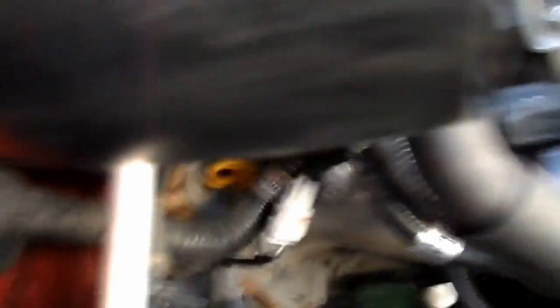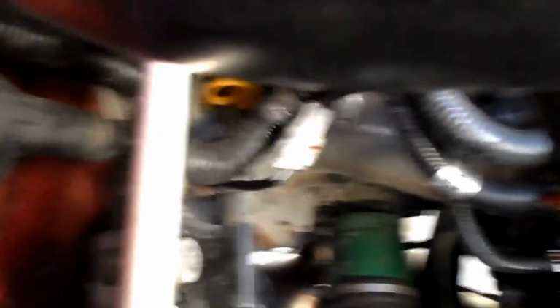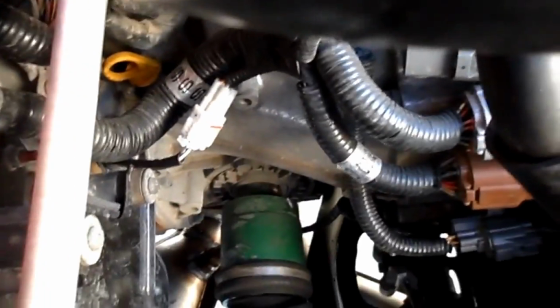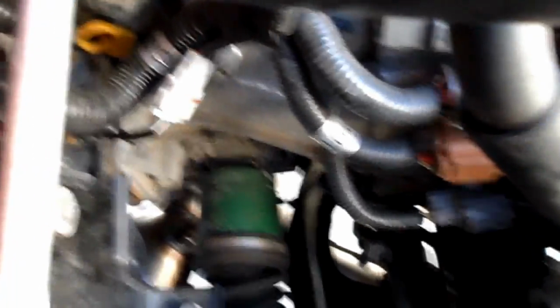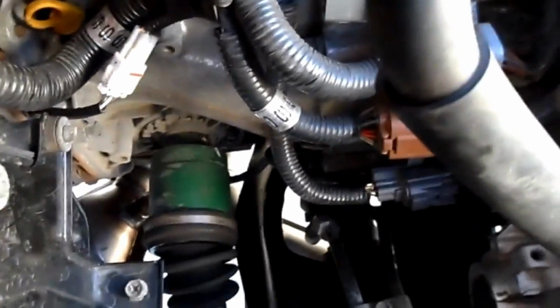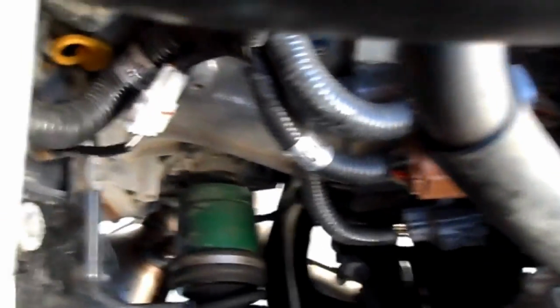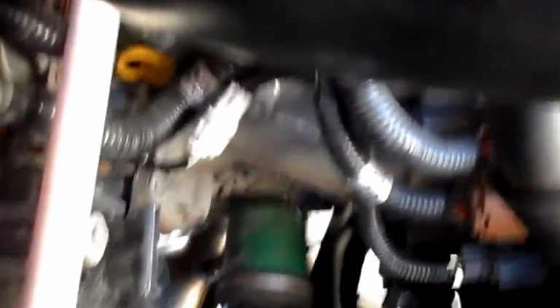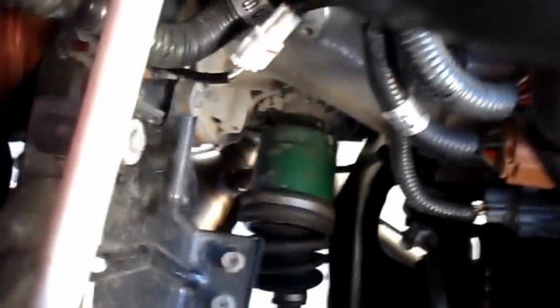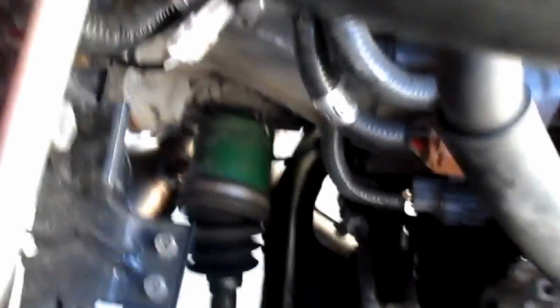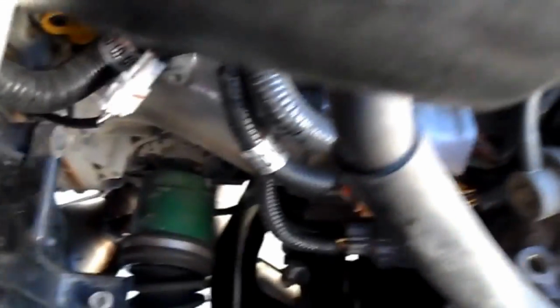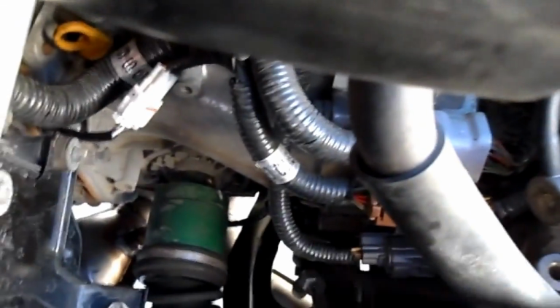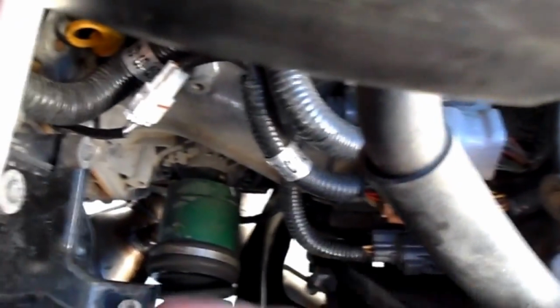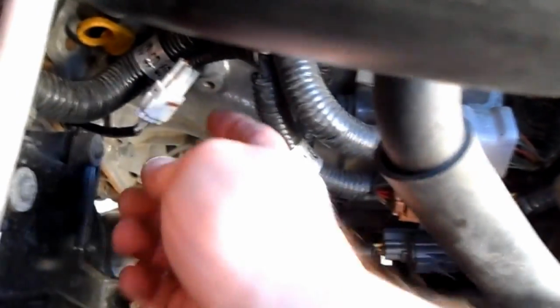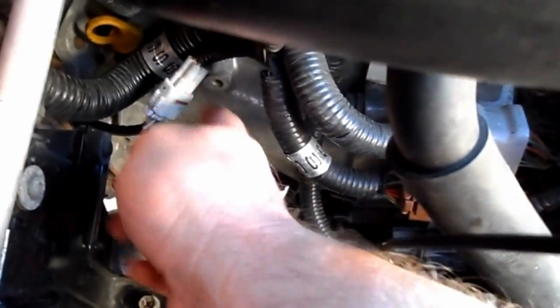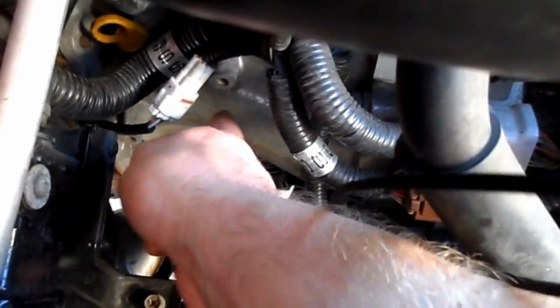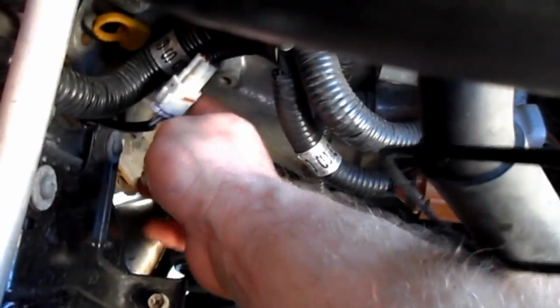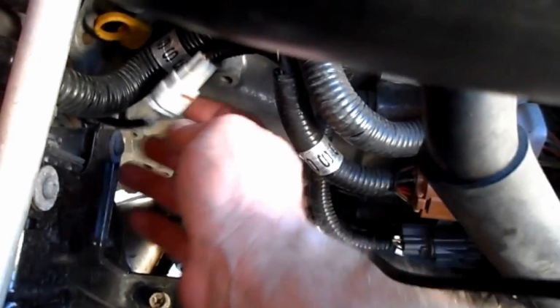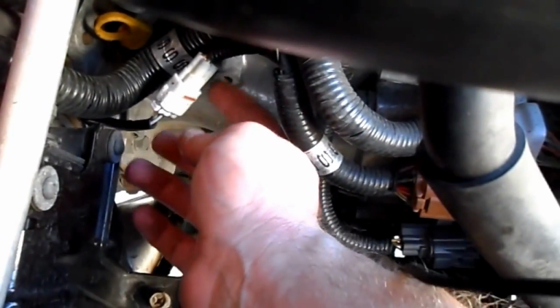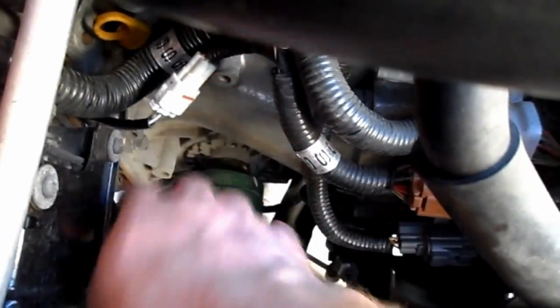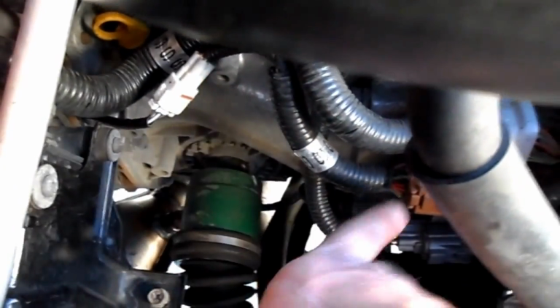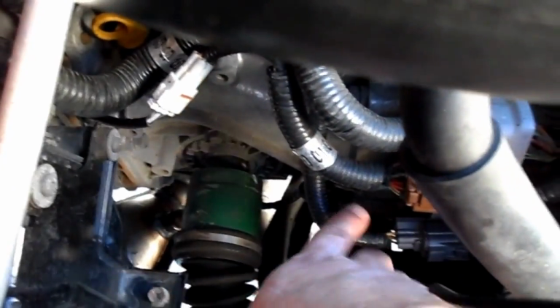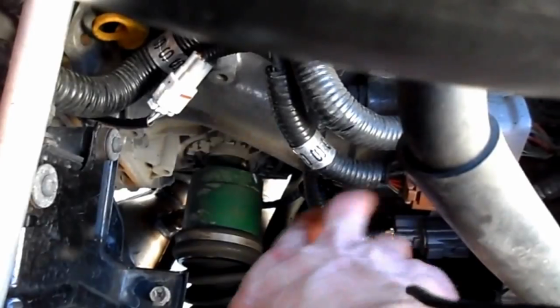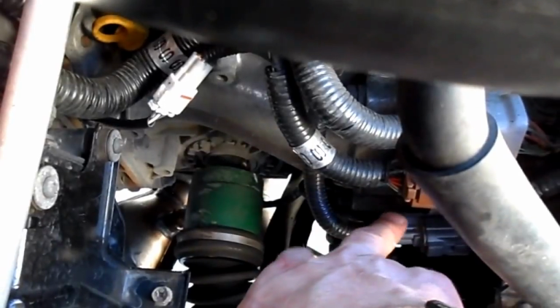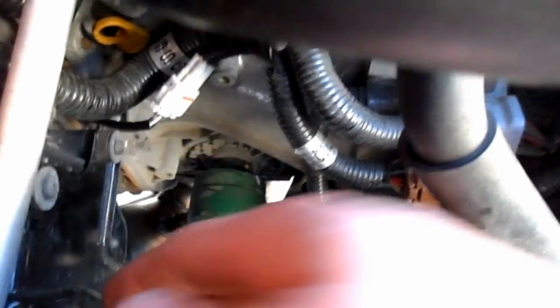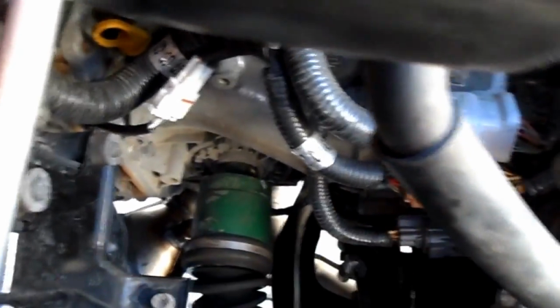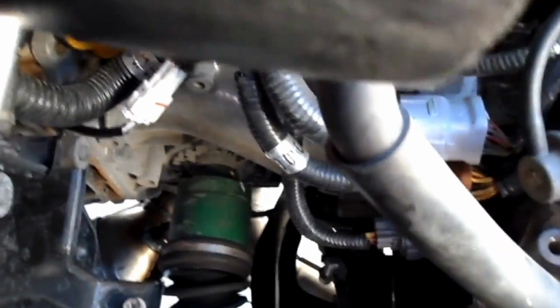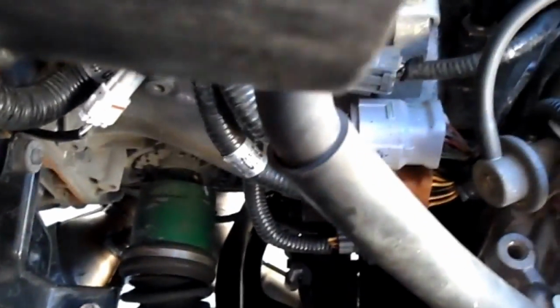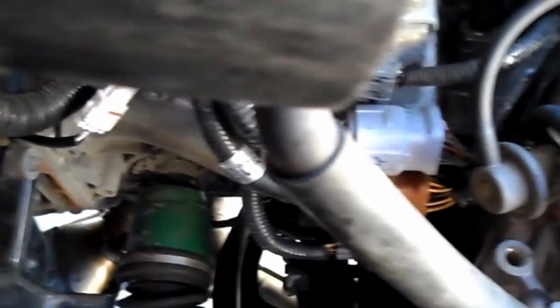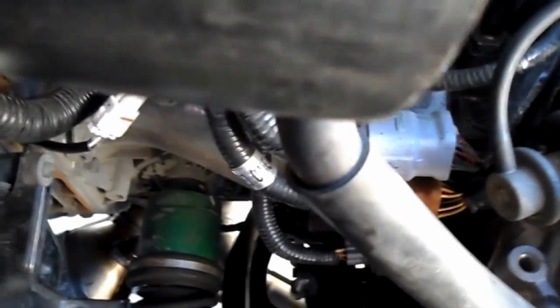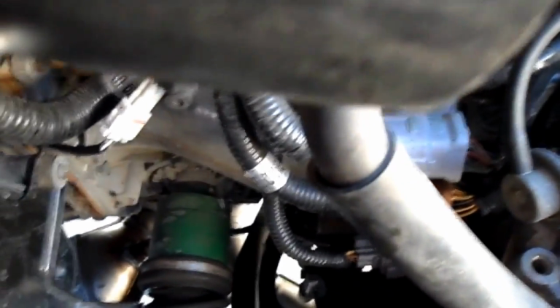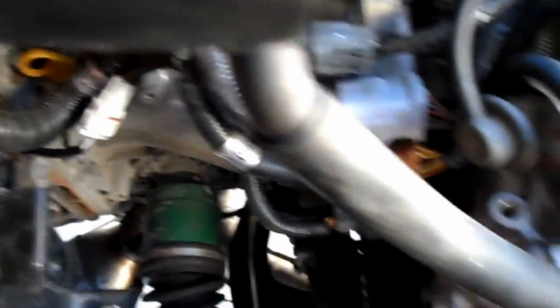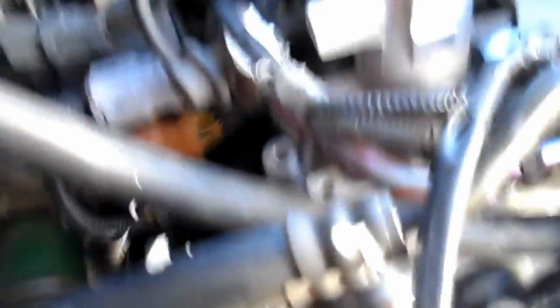Put some dielectric grease on the O2 sensor, which is downstream — right here. Upstream is right here.